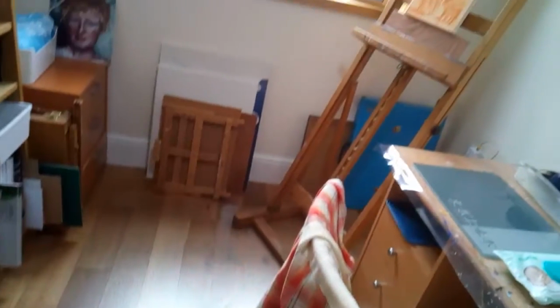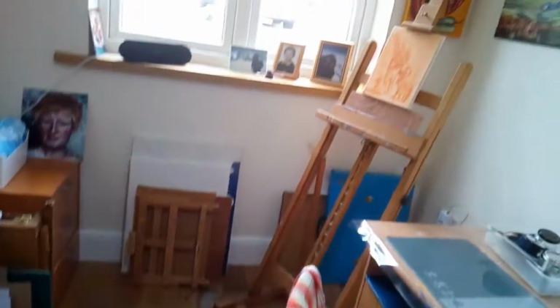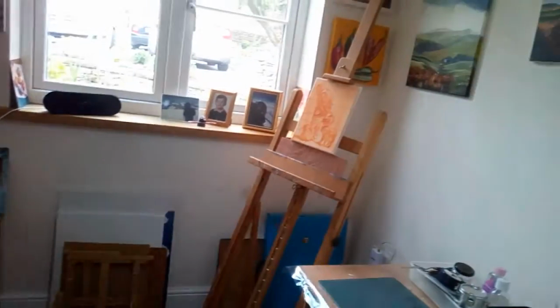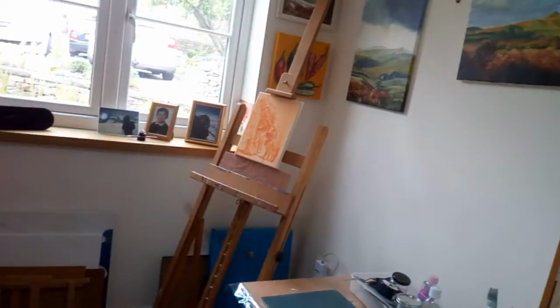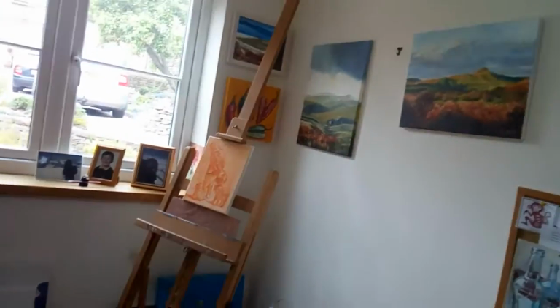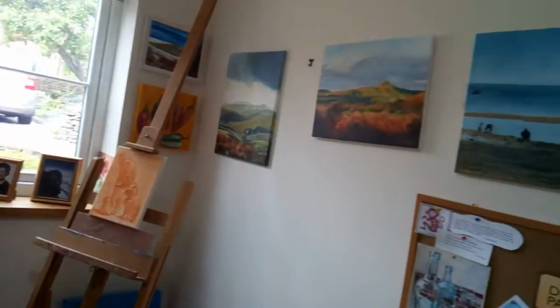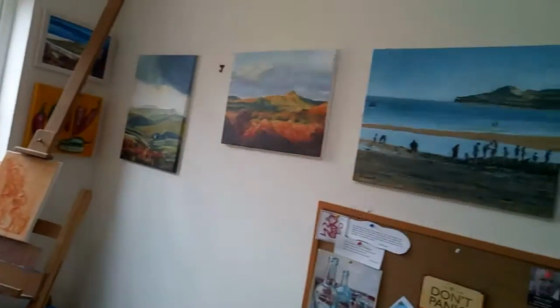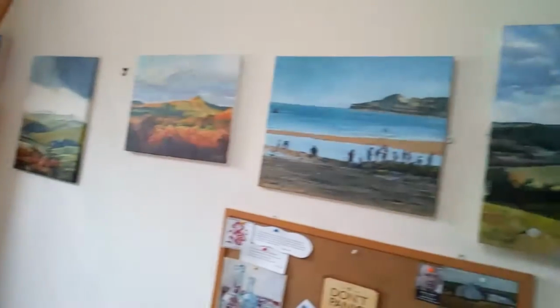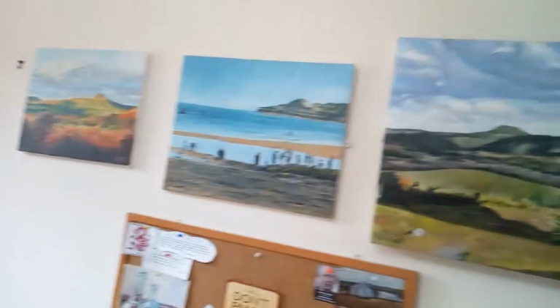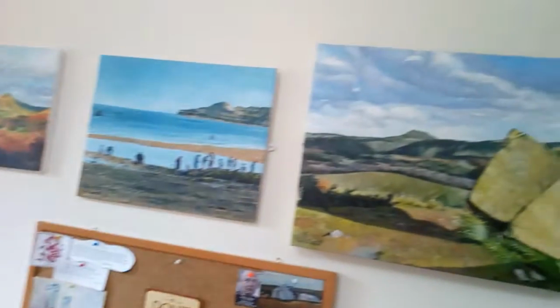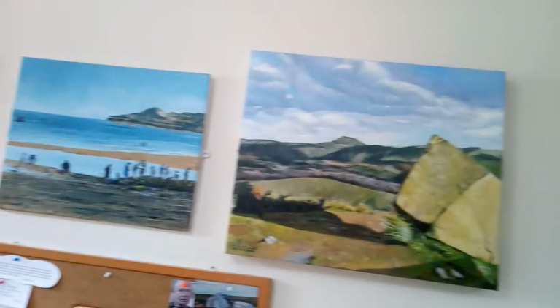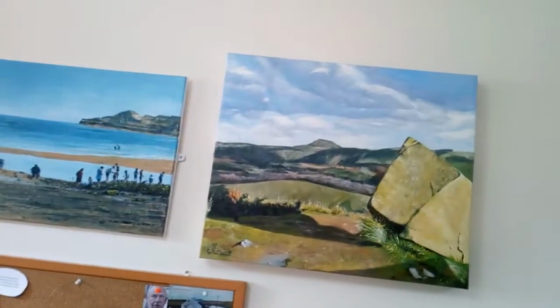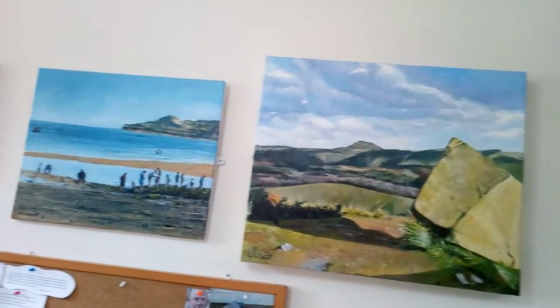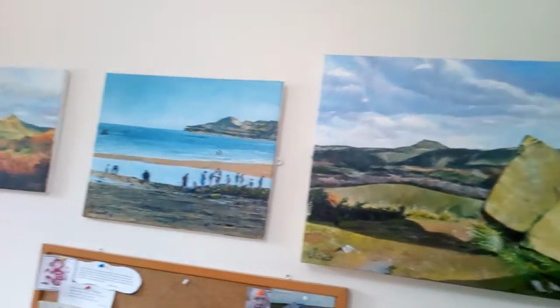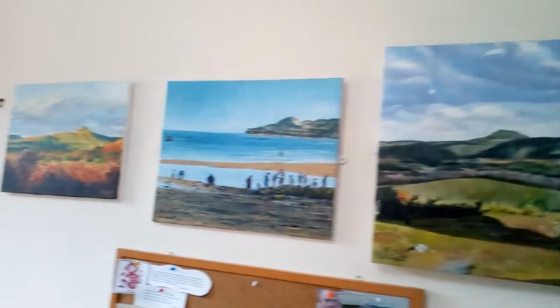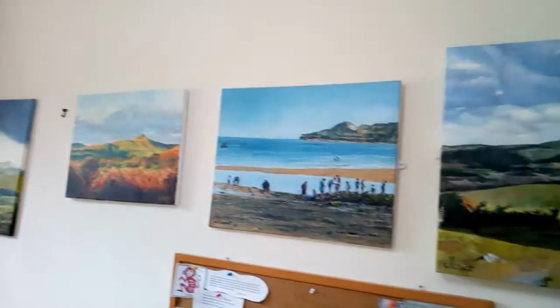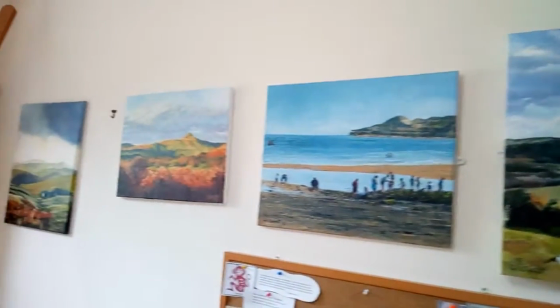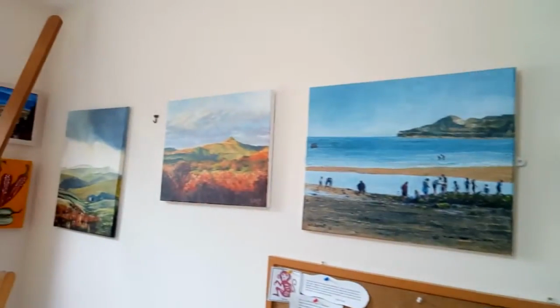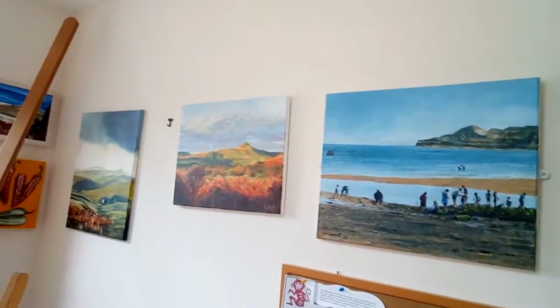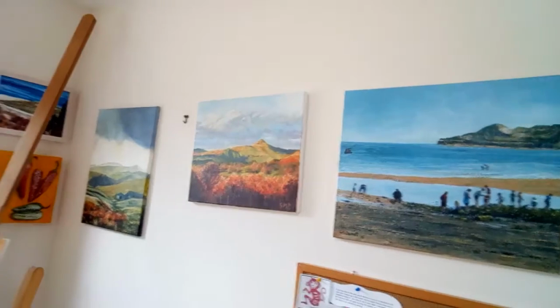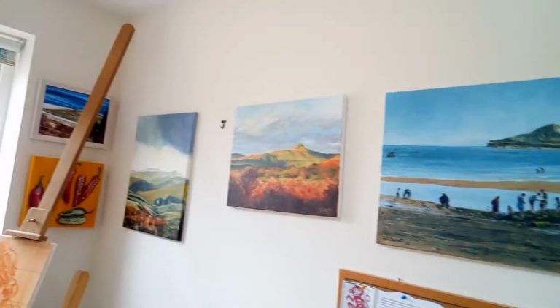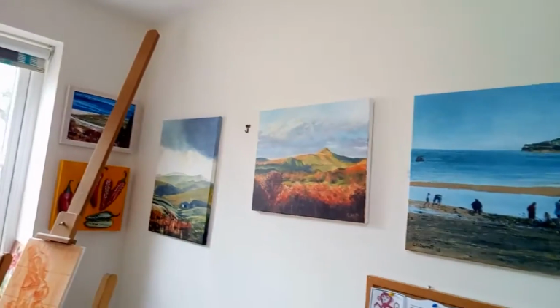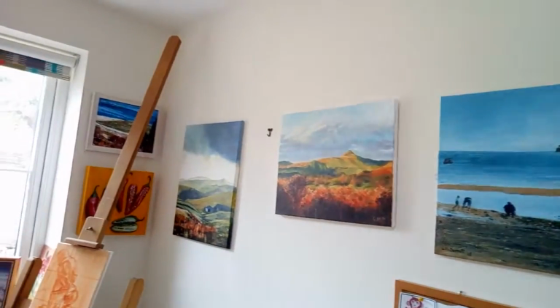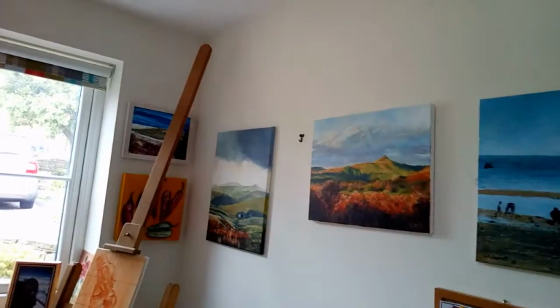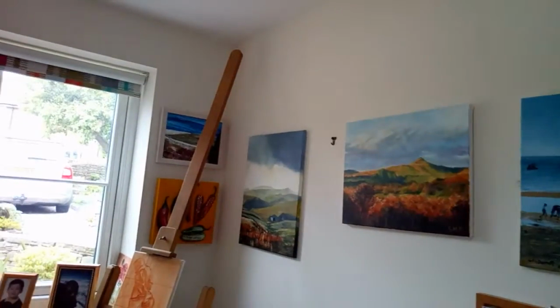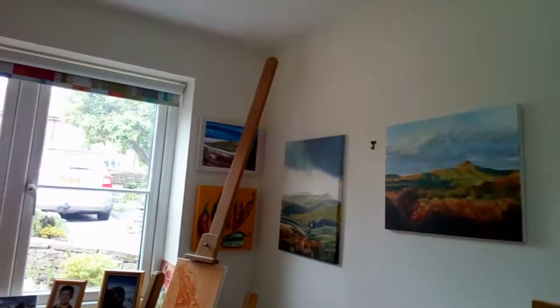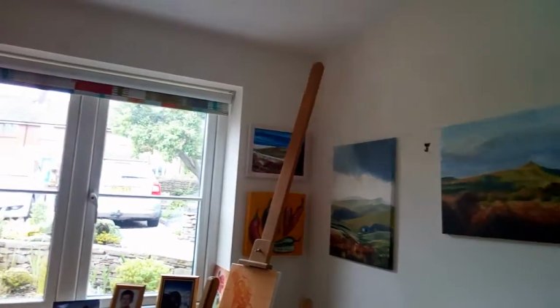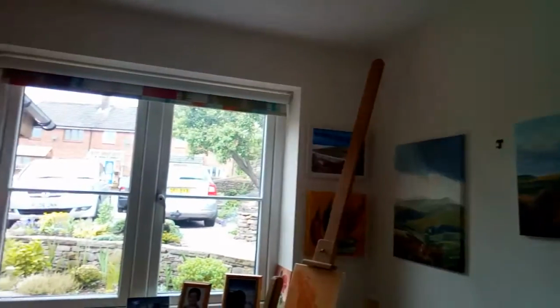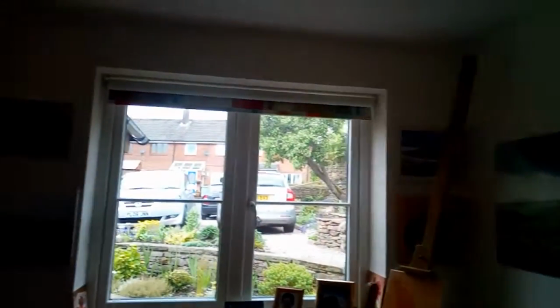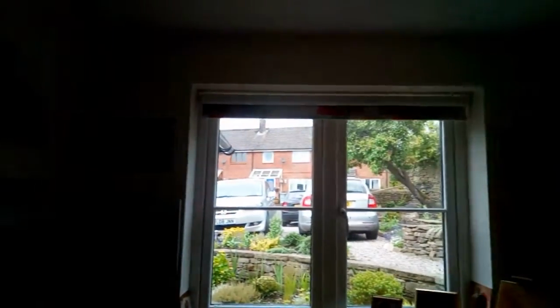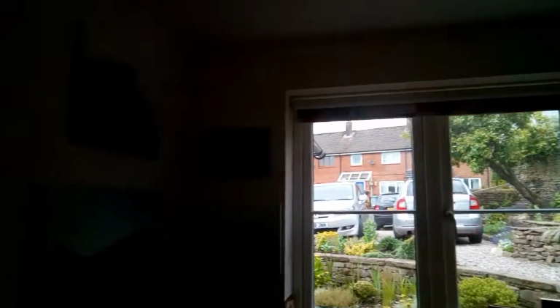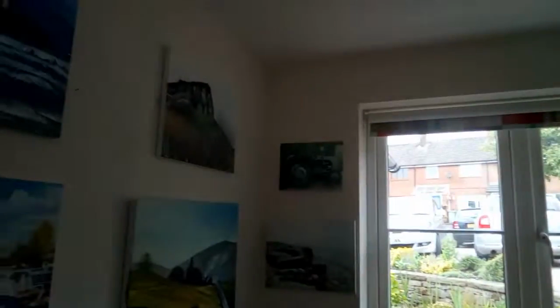And that's it, my studio. This is what's on the walls — a painting of Brunswick Bay, that's one of Shuttlingslow, spinning round my garden outside.